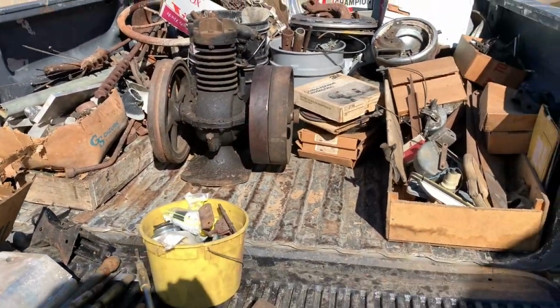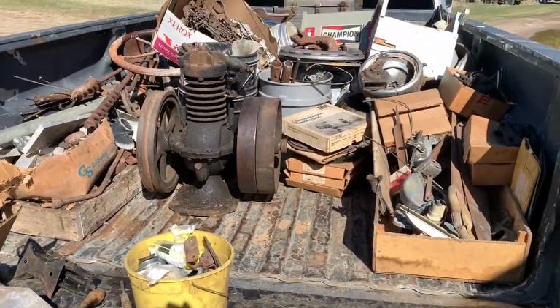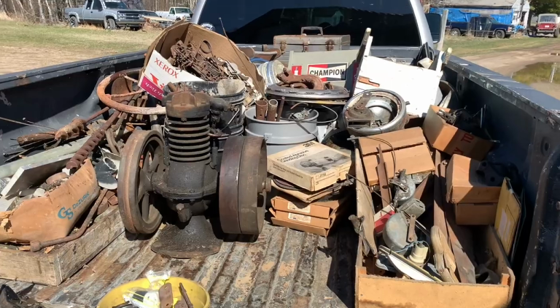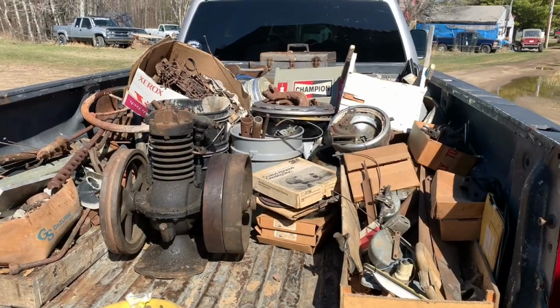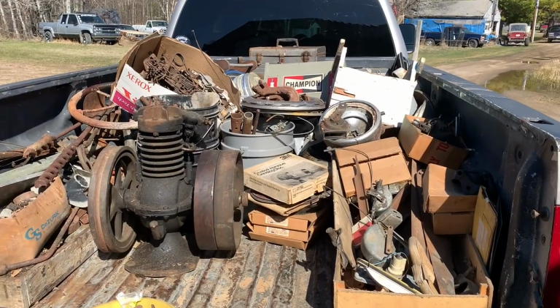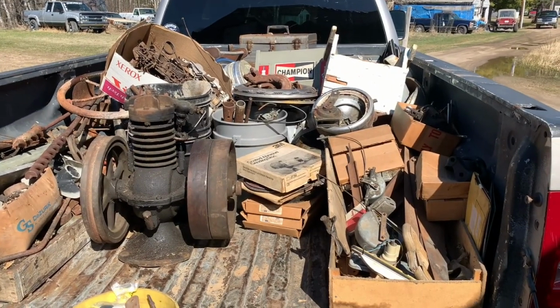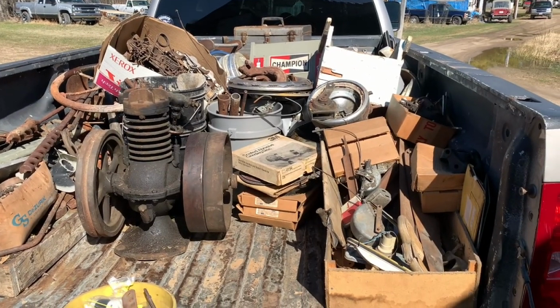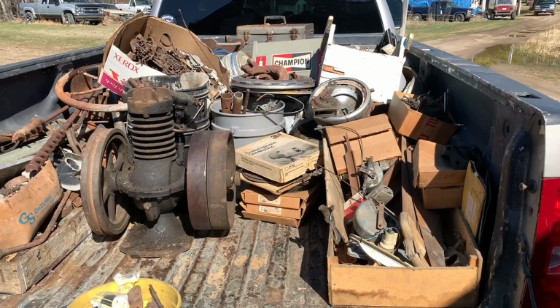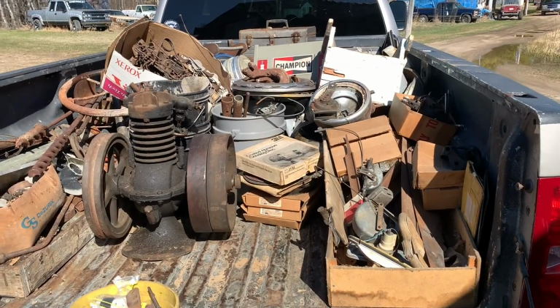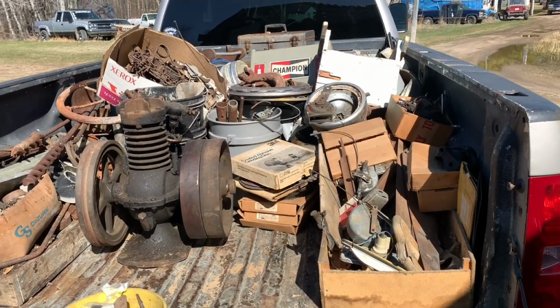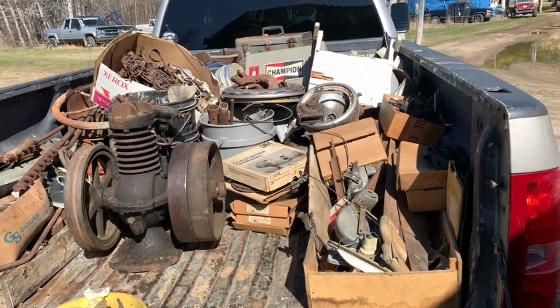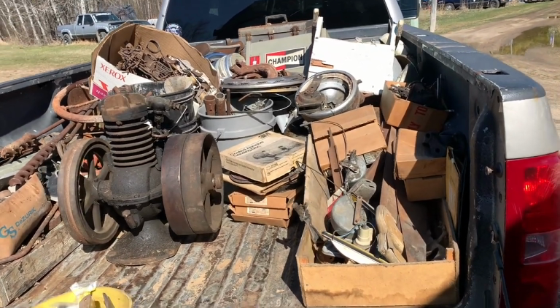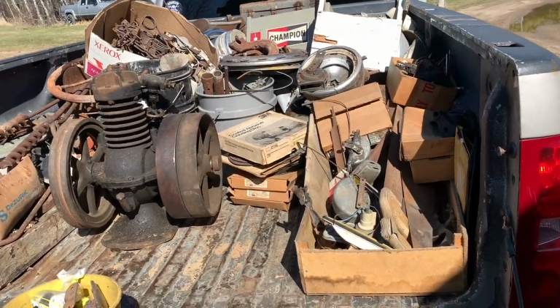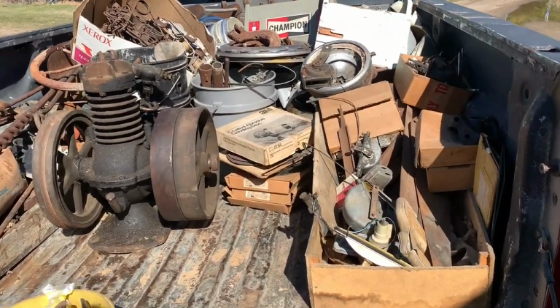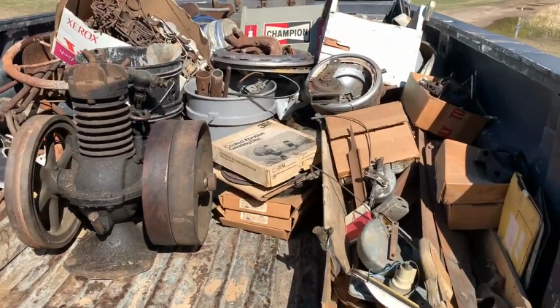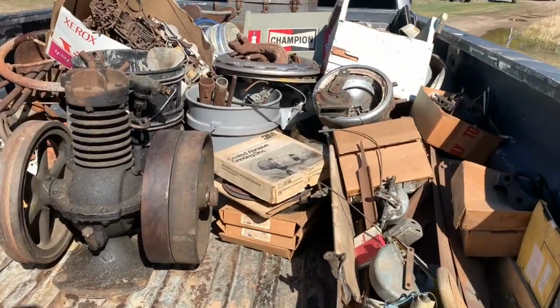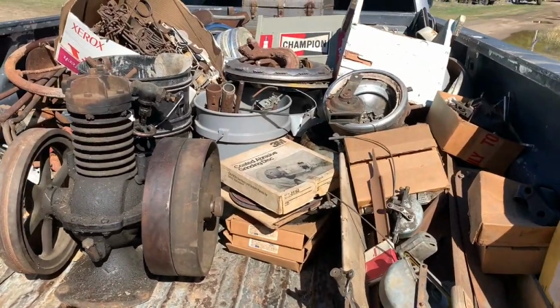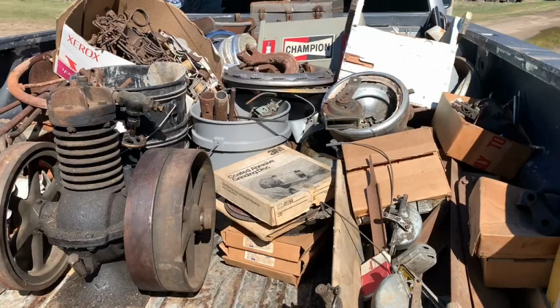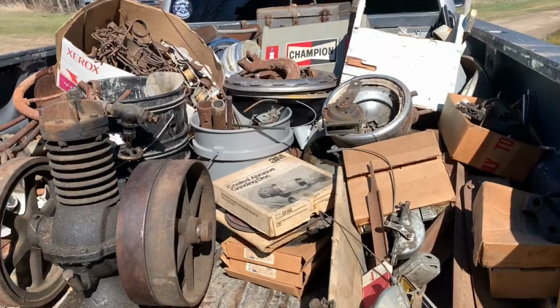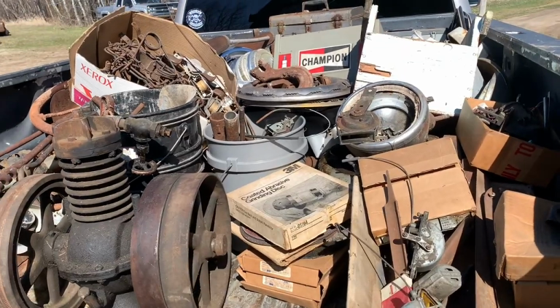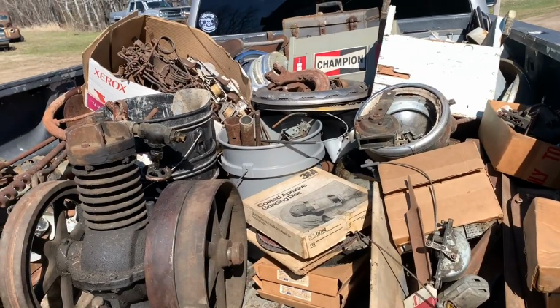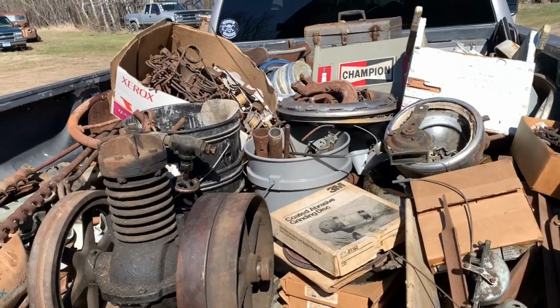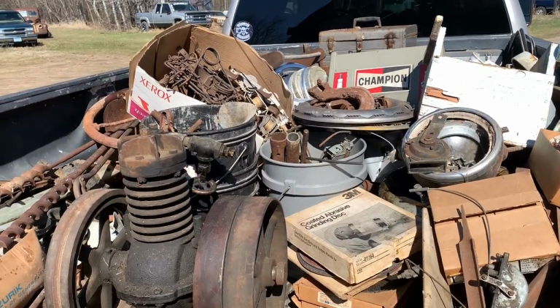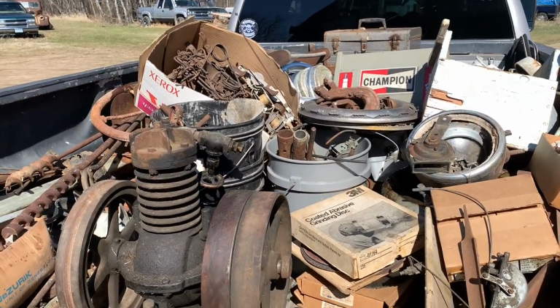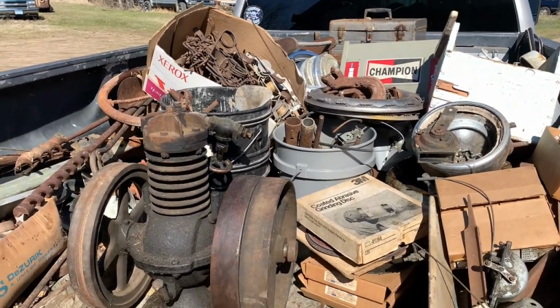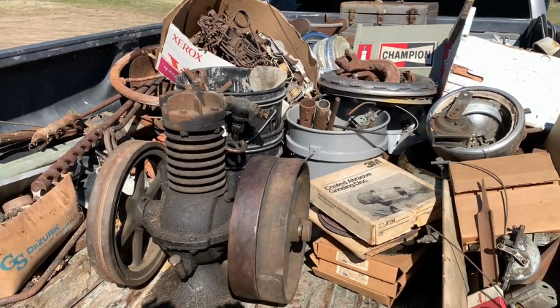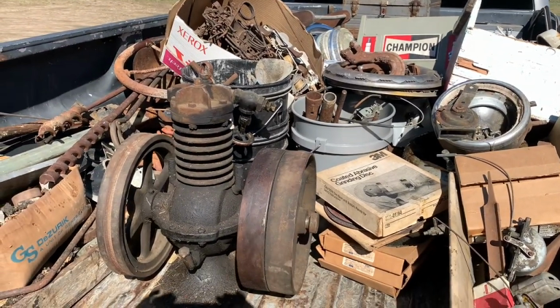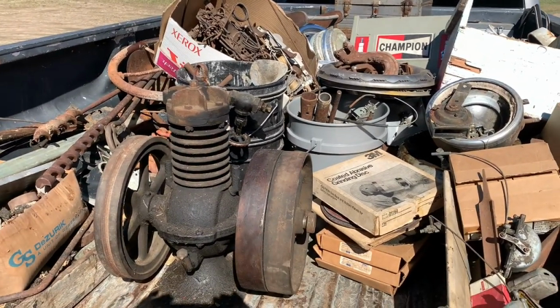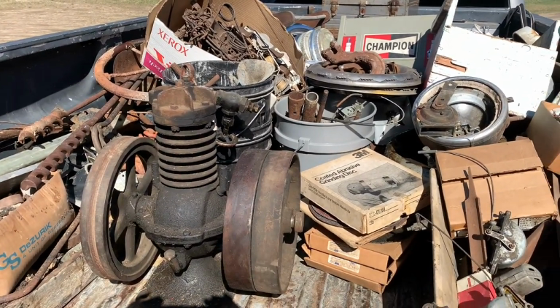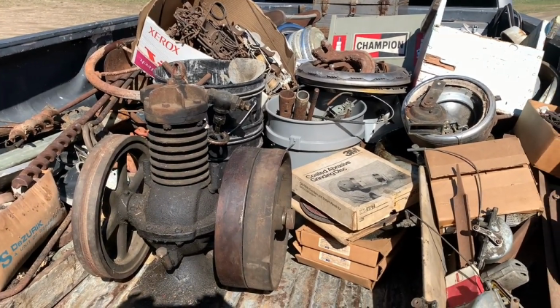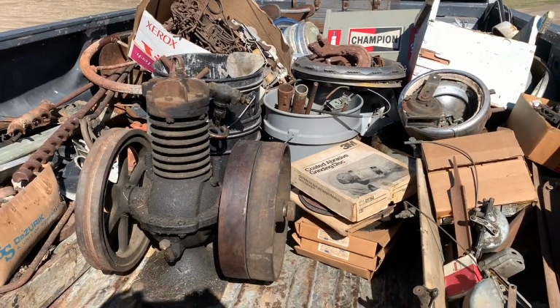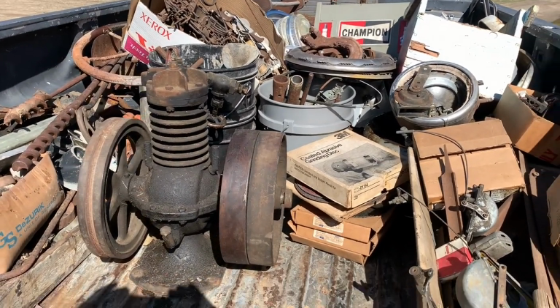I got massive amounts of stuff and this is just the back of the truck. I got the truck that I still have to empty out, the trailers I've got to empty out. We got trailer loads today that we have to still go pick up. But as I'm pulling some of the stuff out, I'll kind of show you guys some of the score we got.